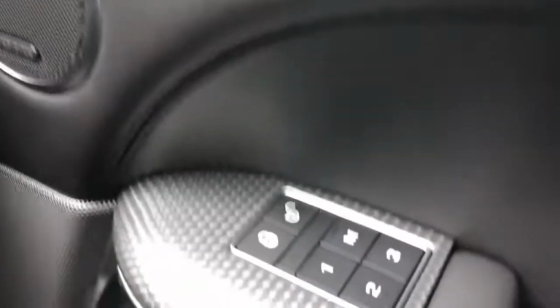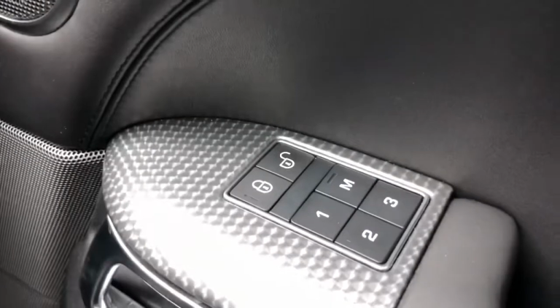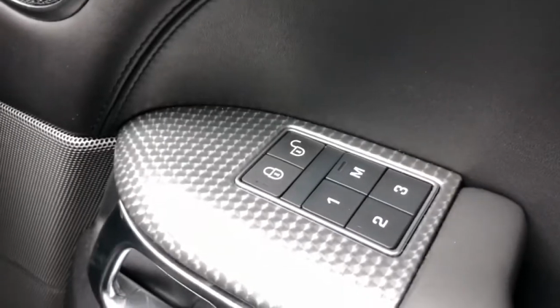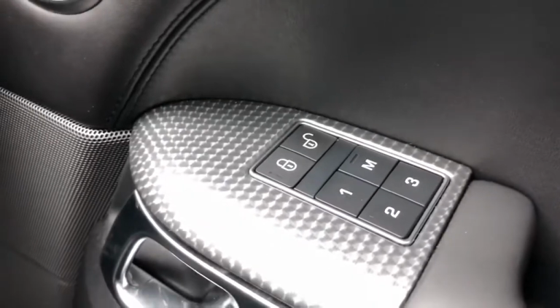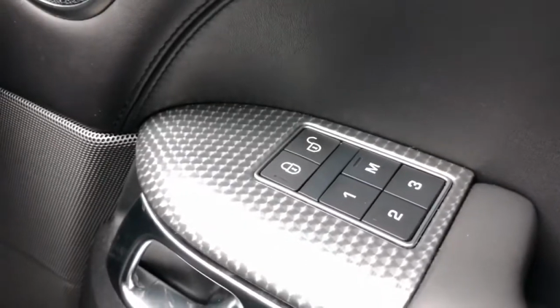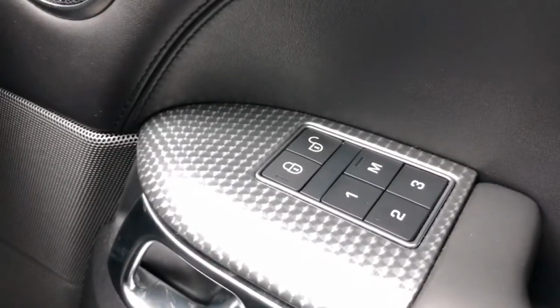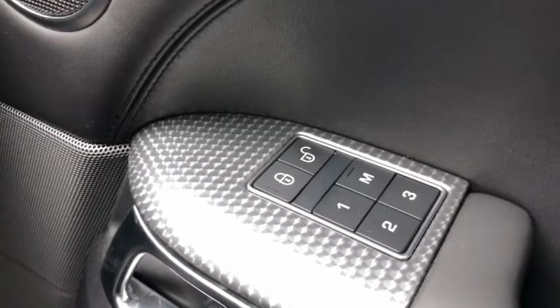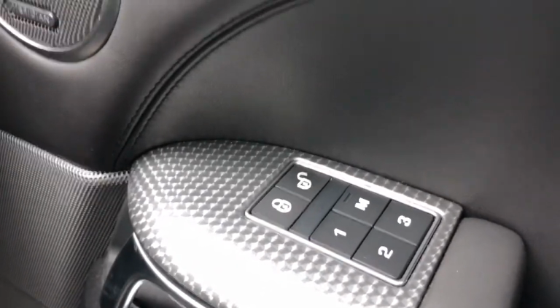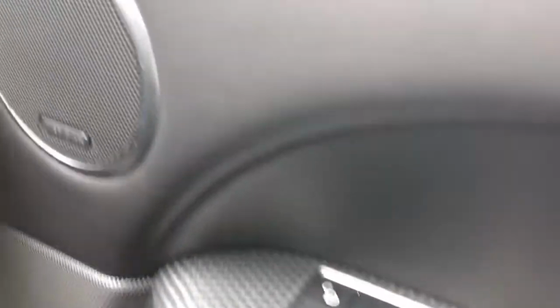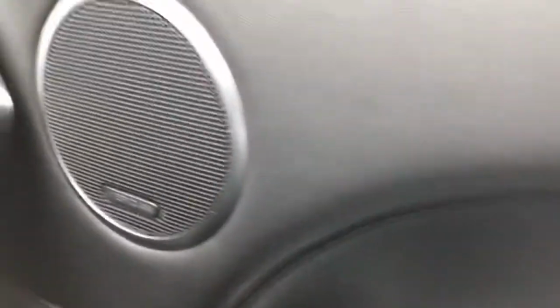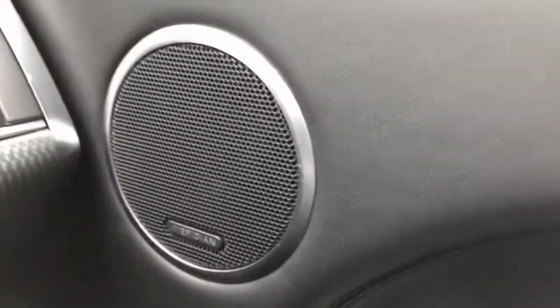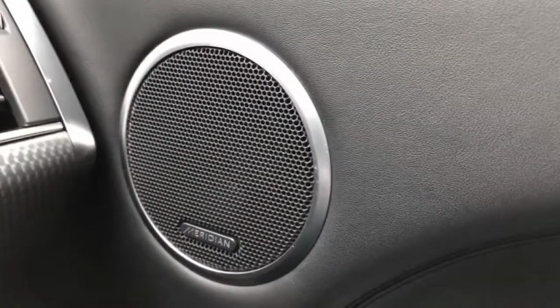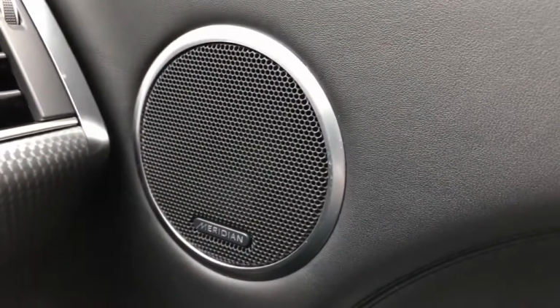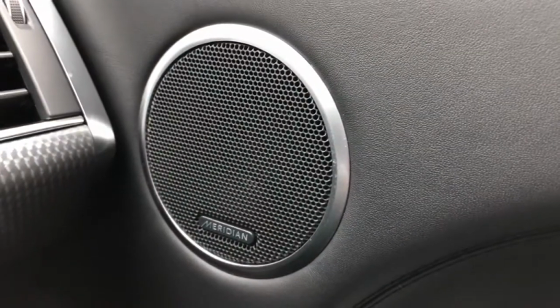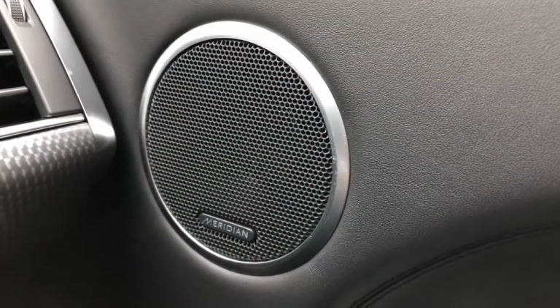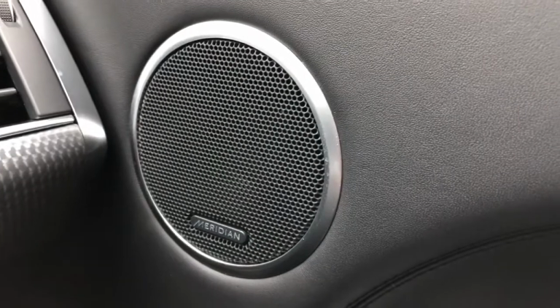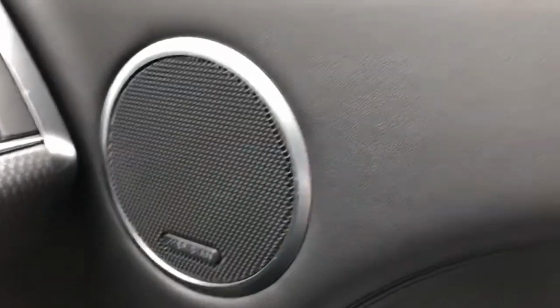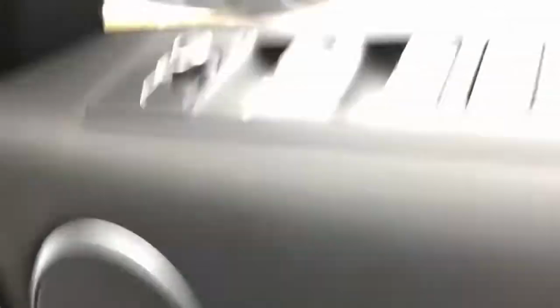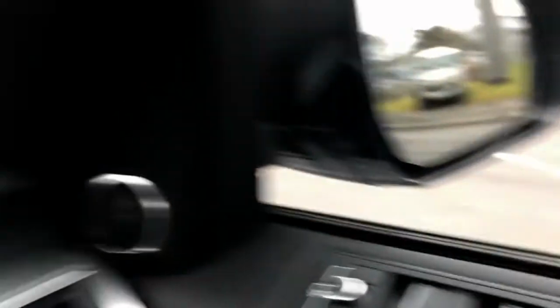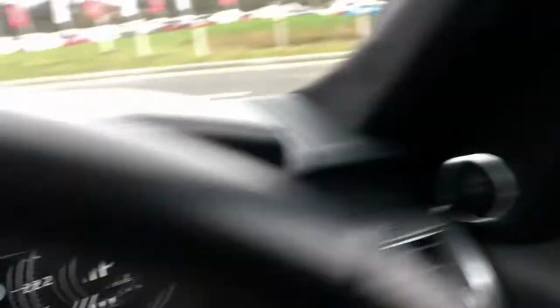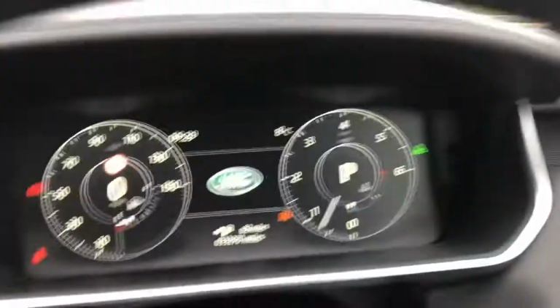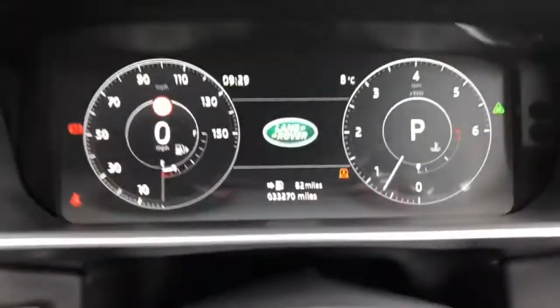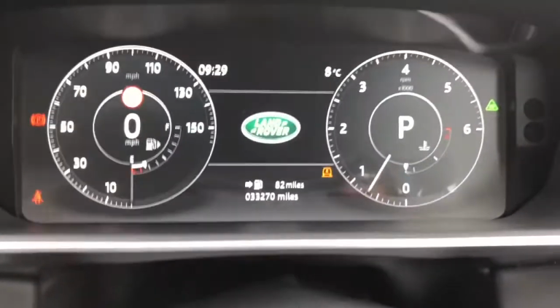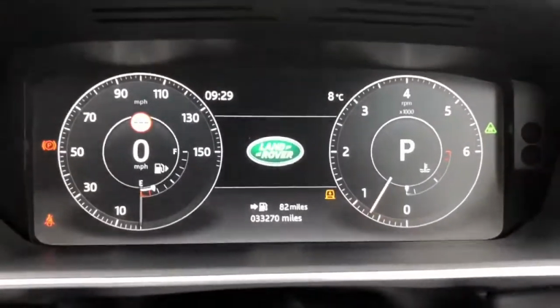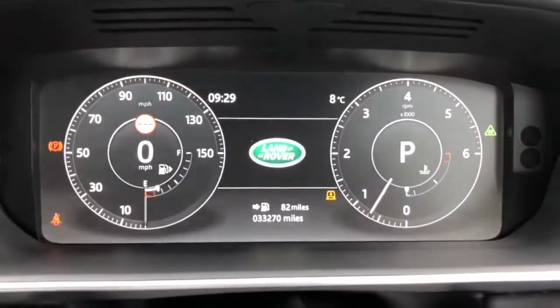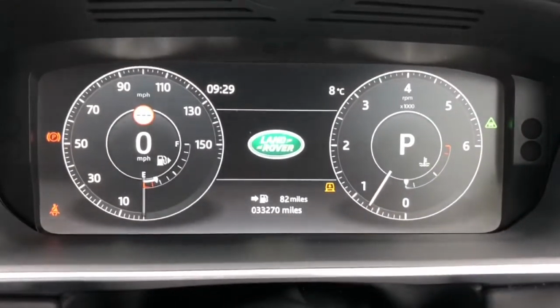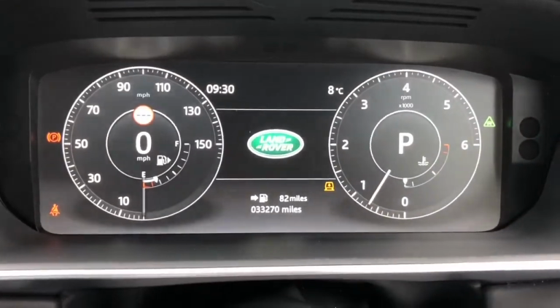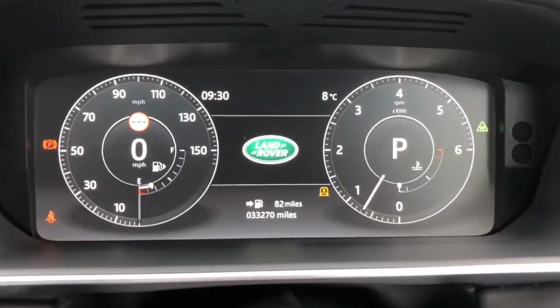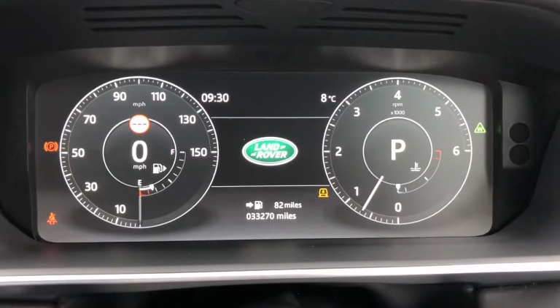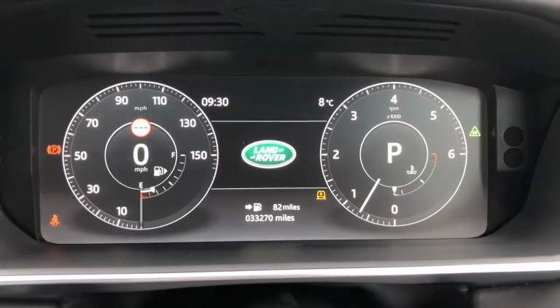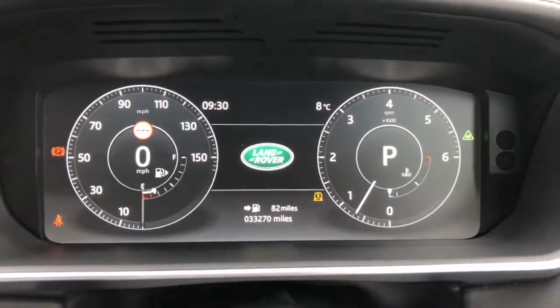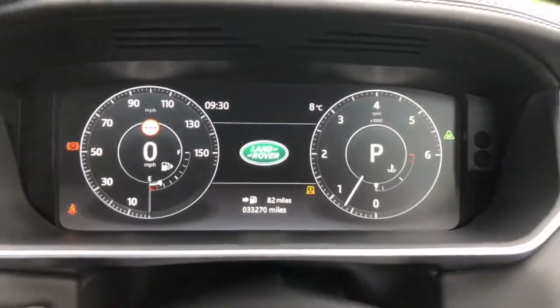The front seats are also memory seats, which is ideal if there are several people driving the vehicle, and you also have a Meridian sound system. This car has done 33,270 miles.